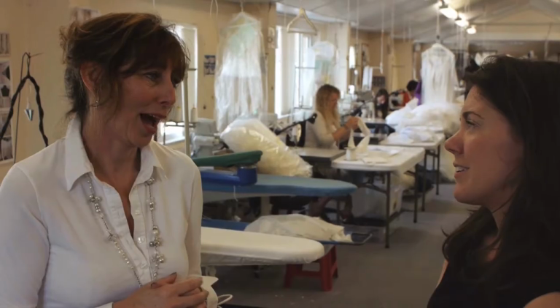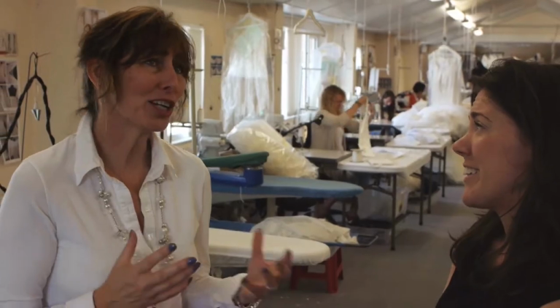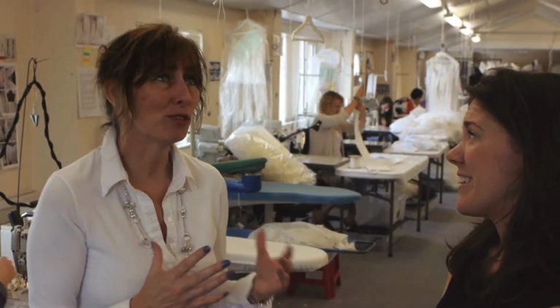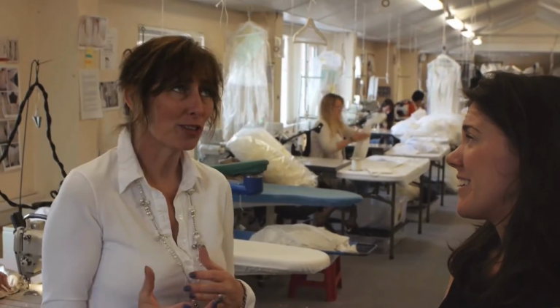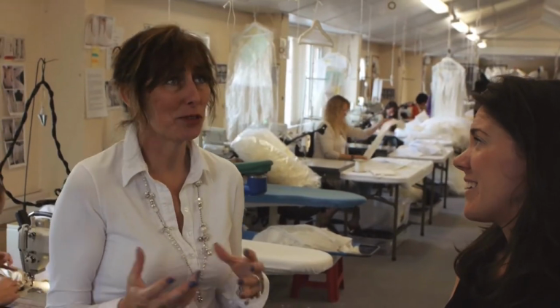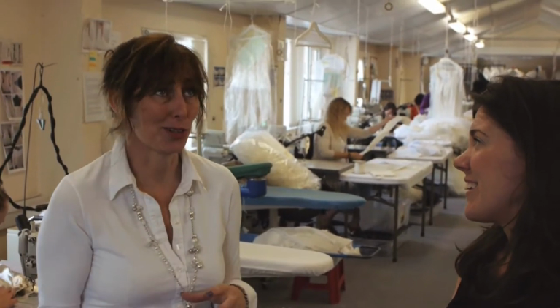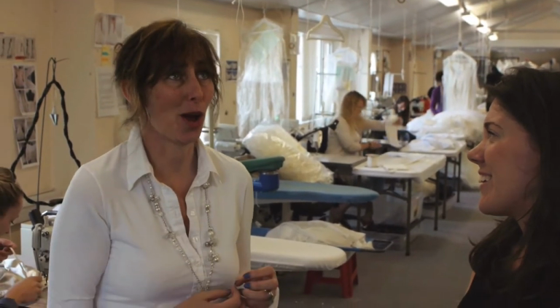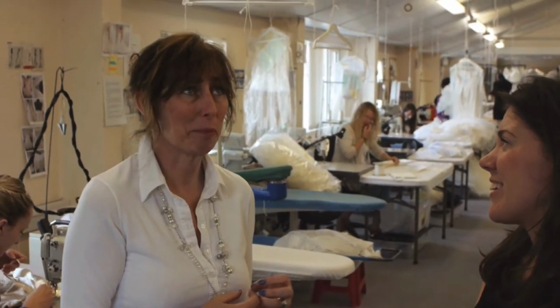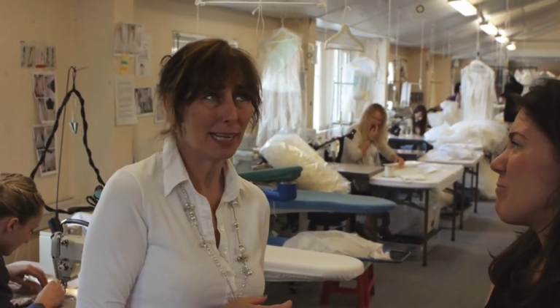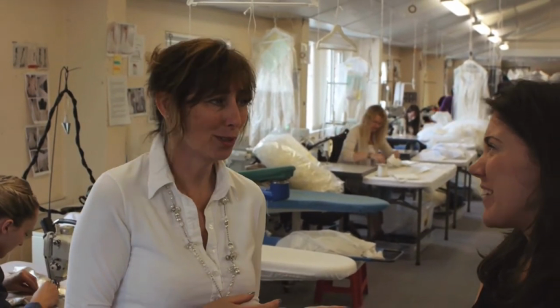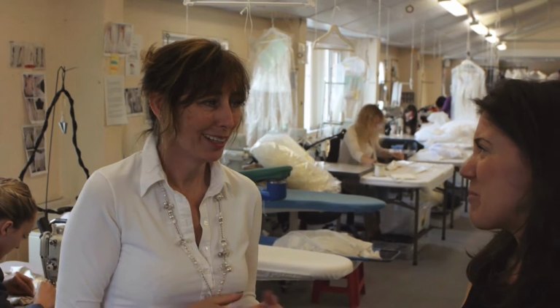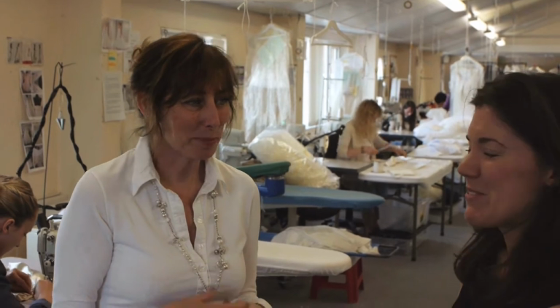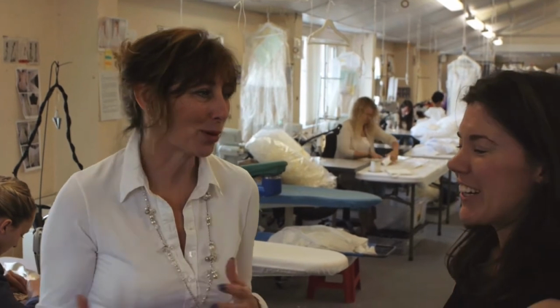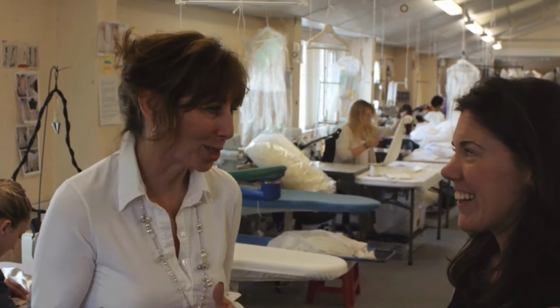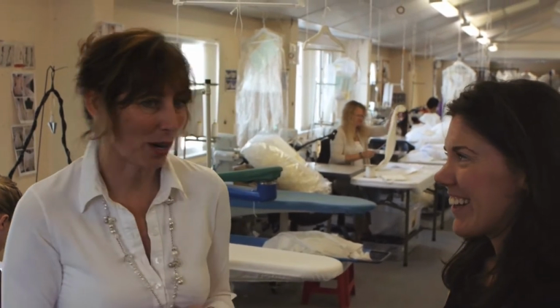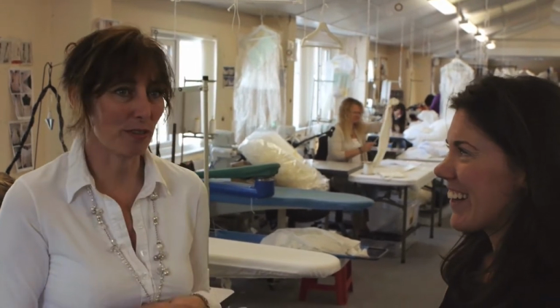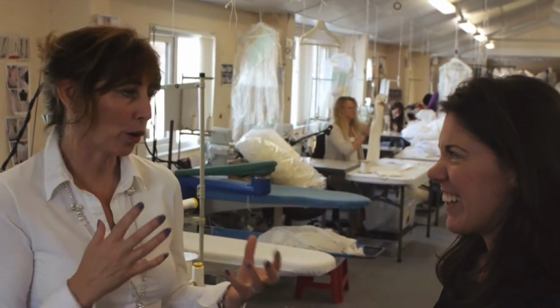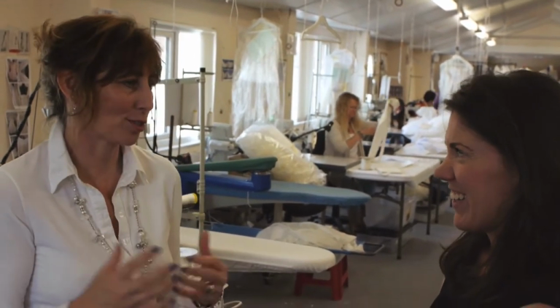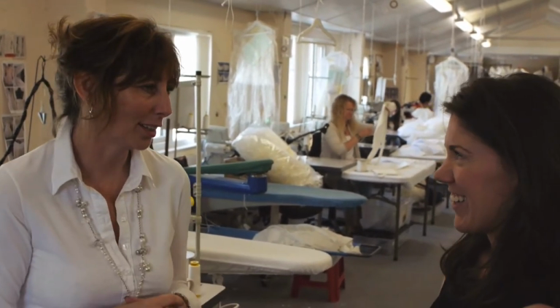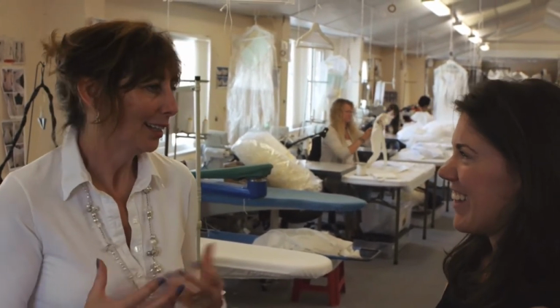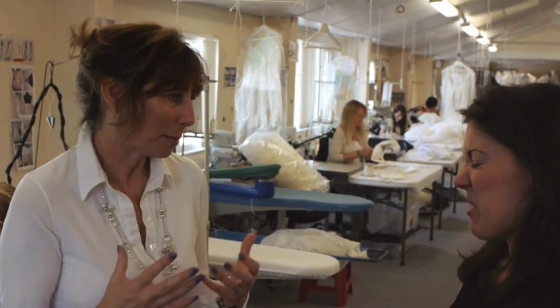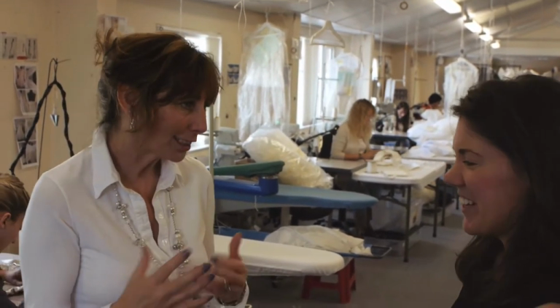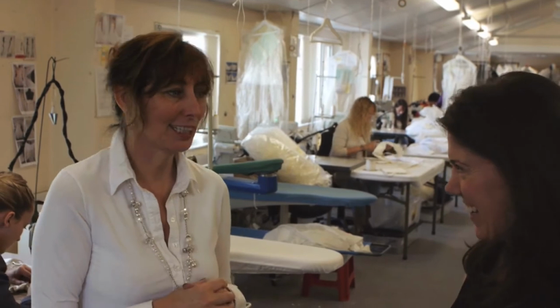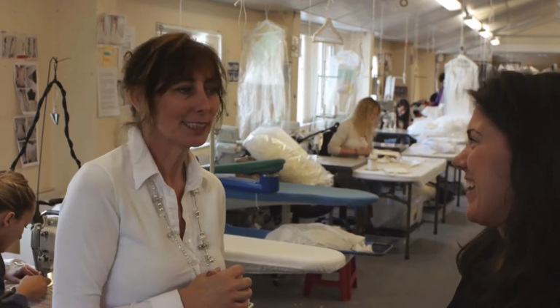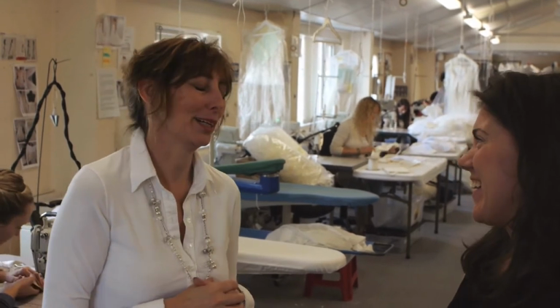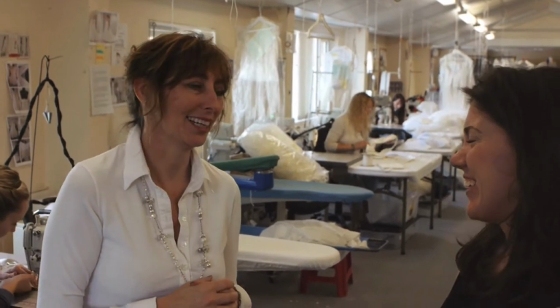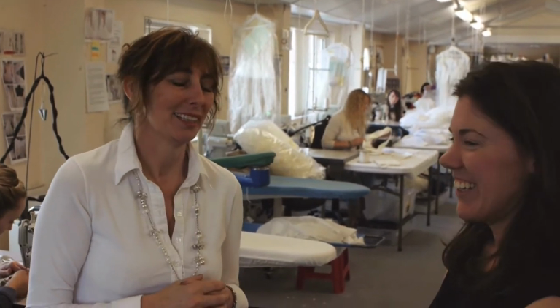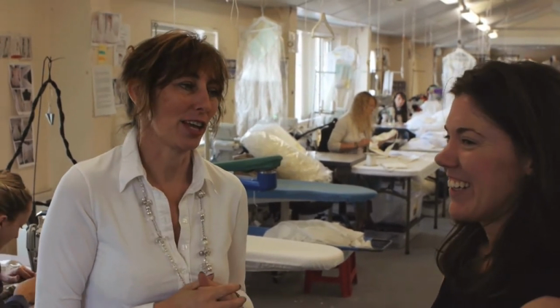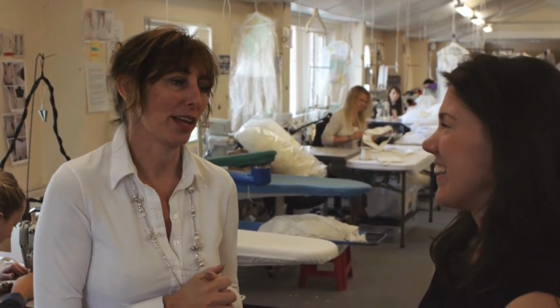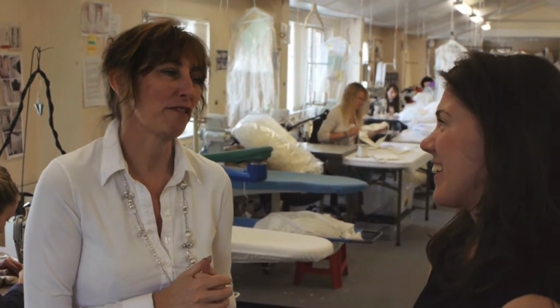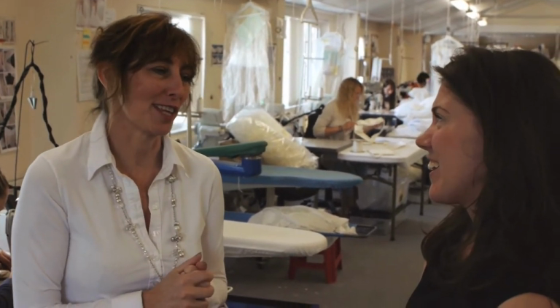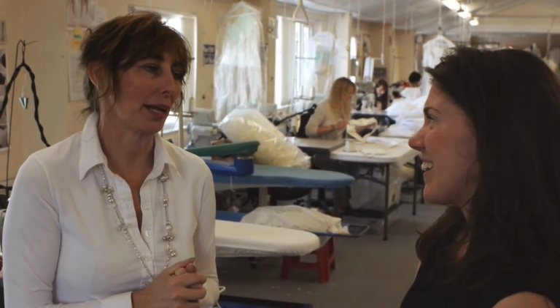I think if you like the dress you kind of like making it more, yeah. You've got a little connection with it. If it's not your personal style it may be harder to connect, but they all have their favorites.